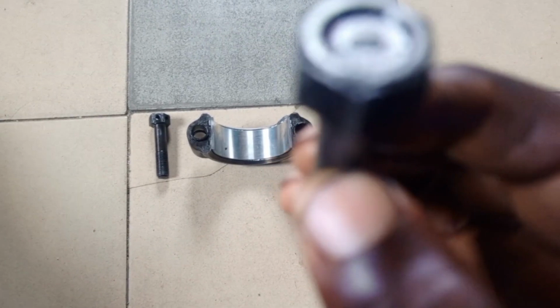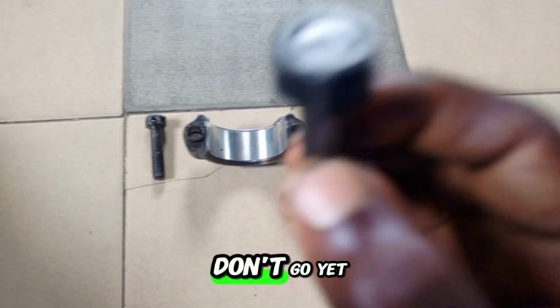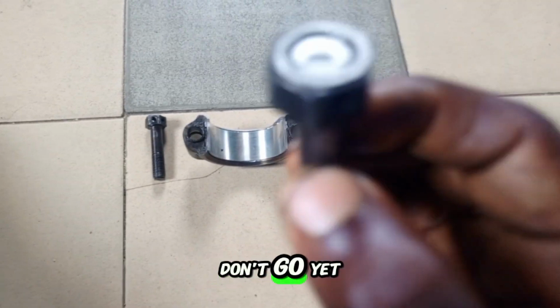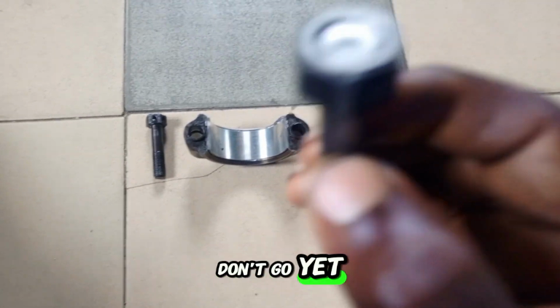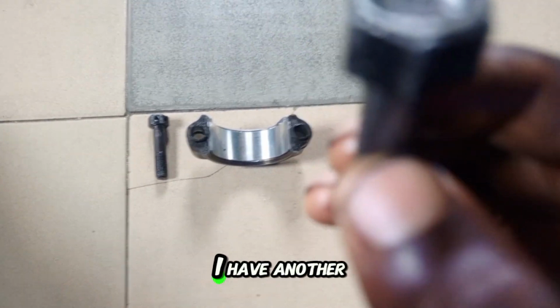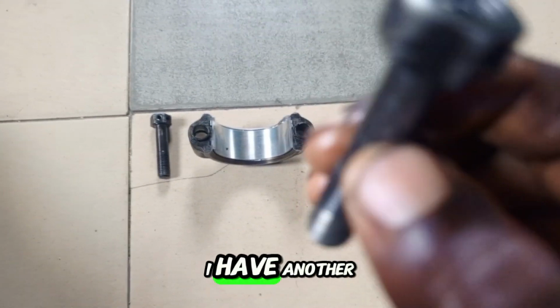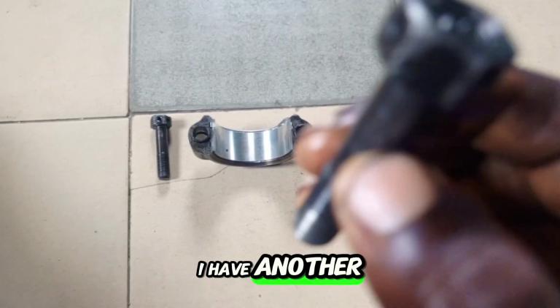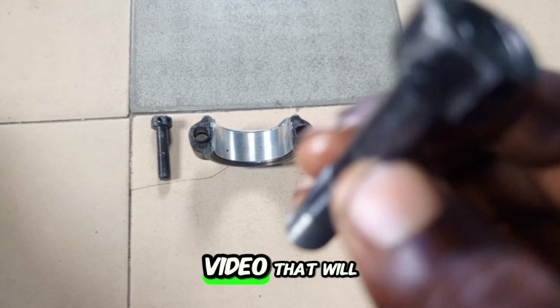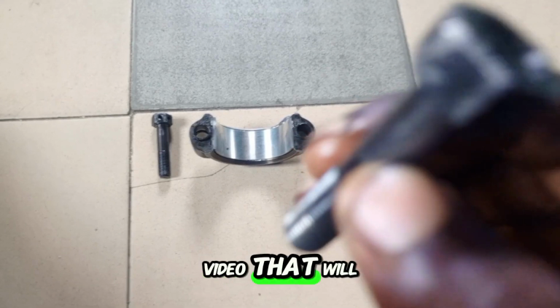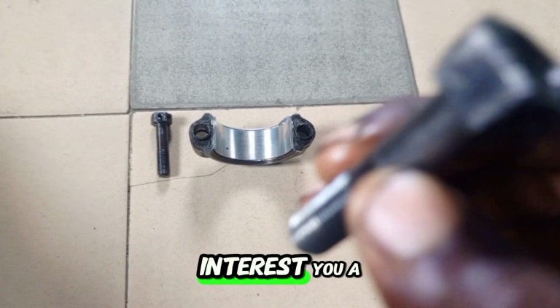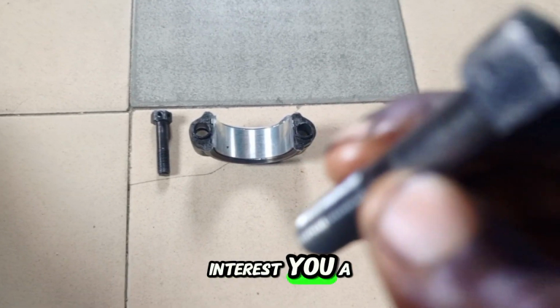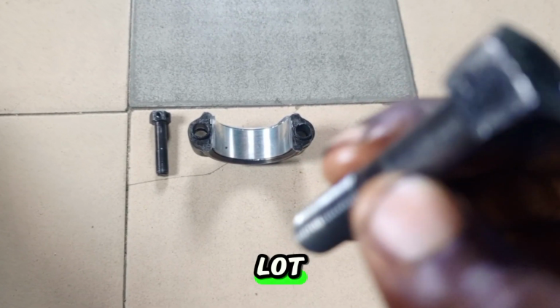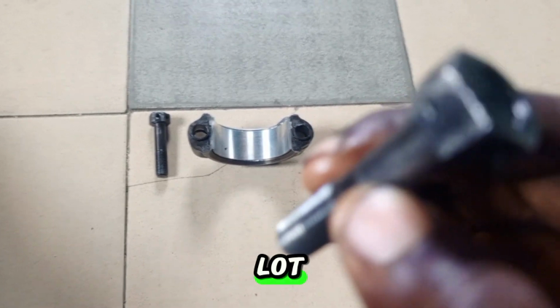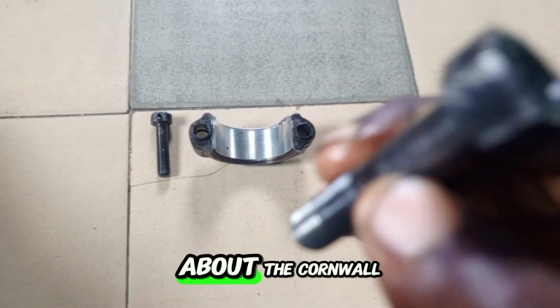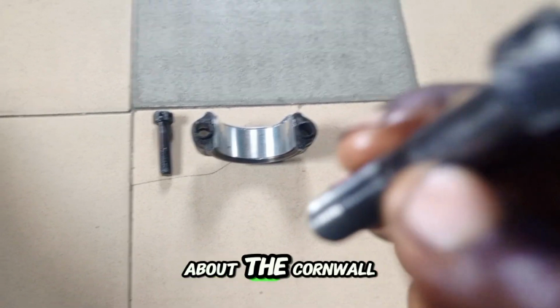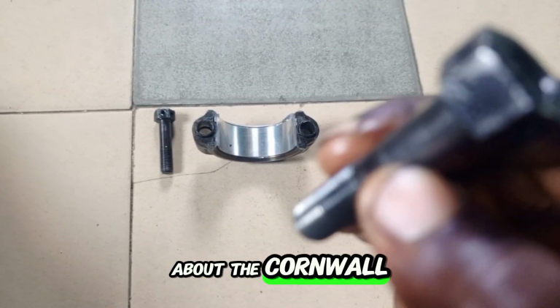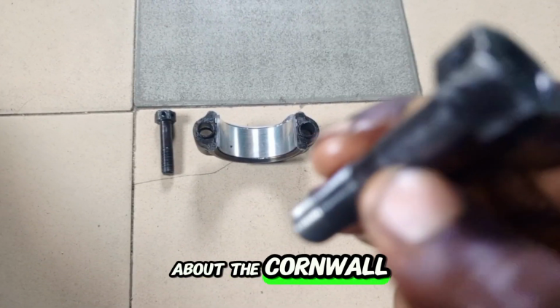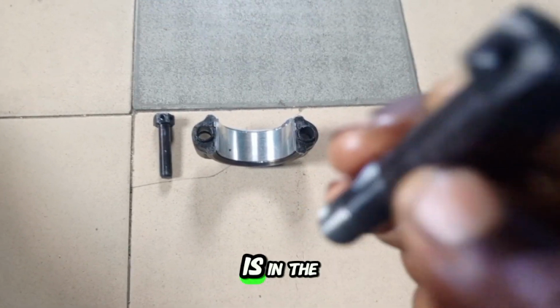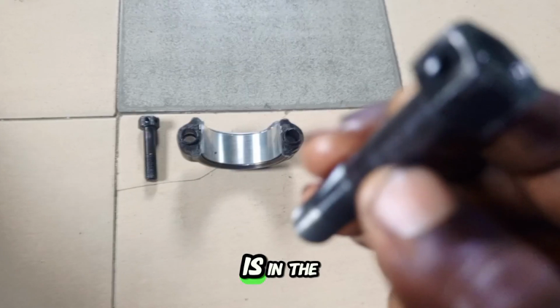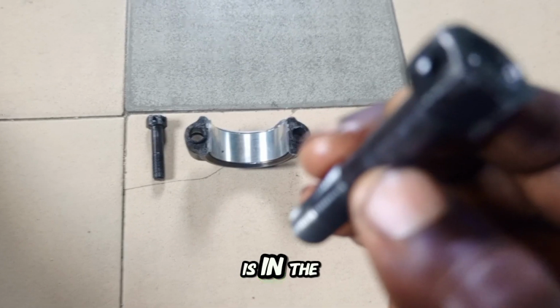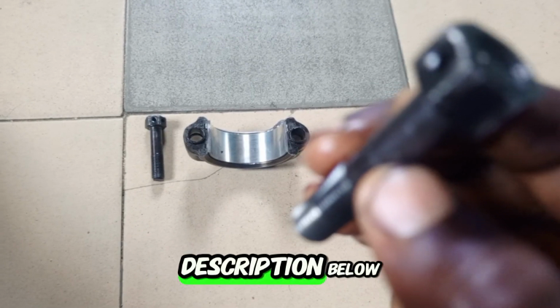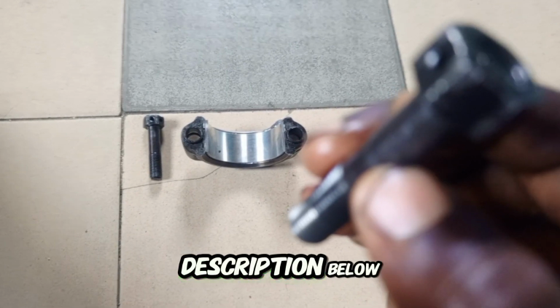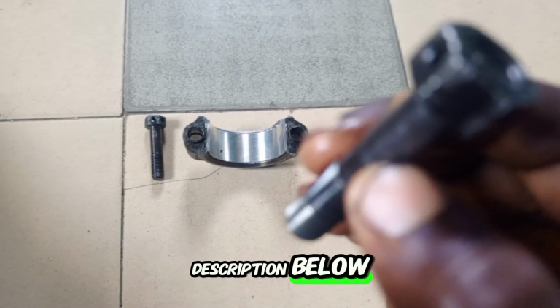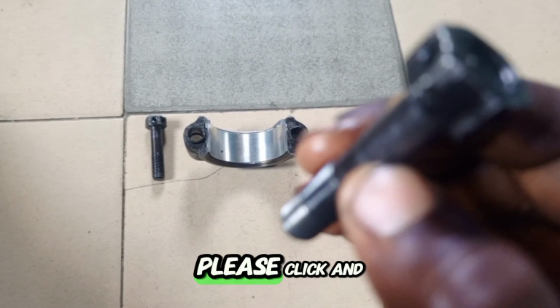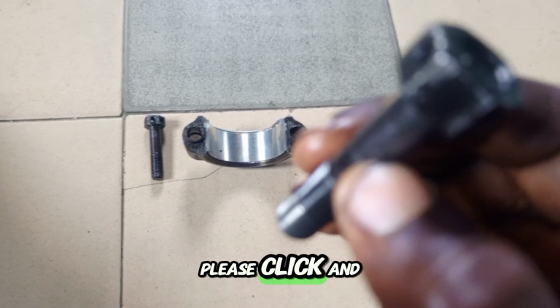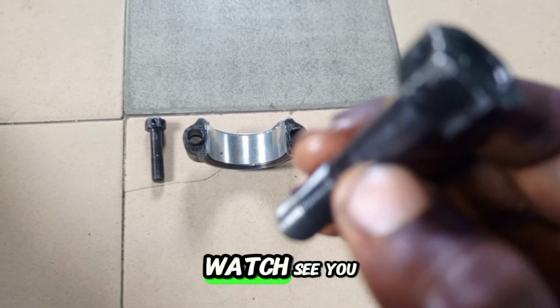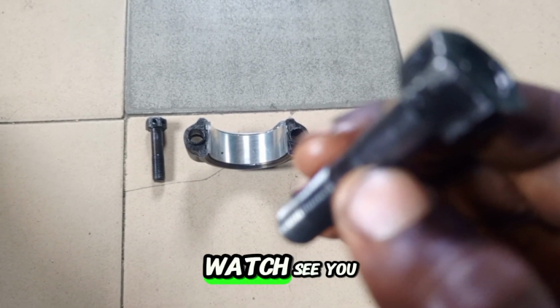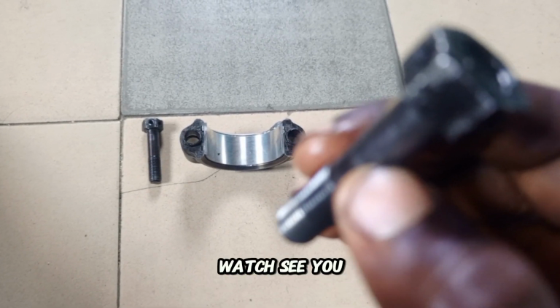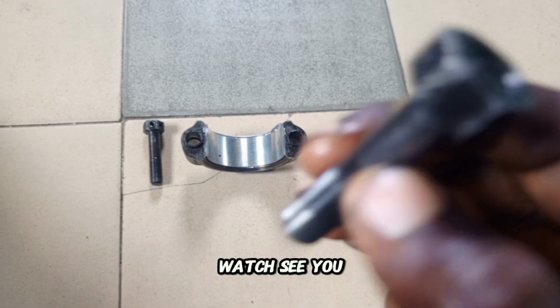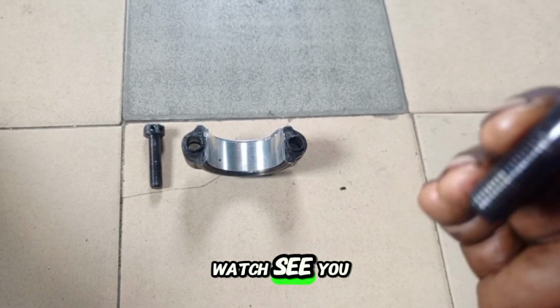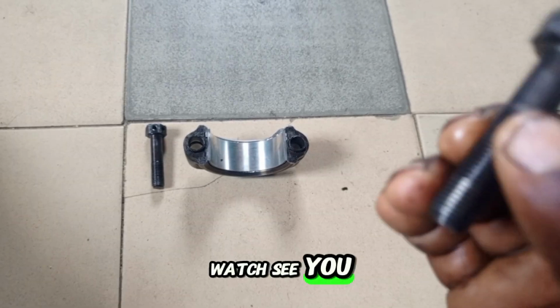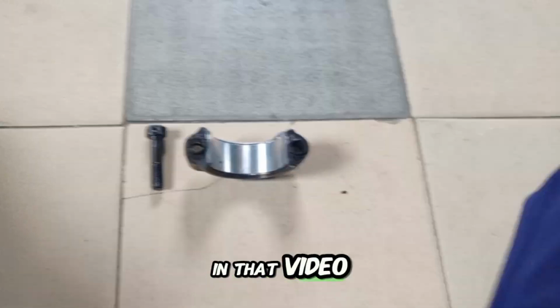Don't go yet. I have another video that will interest you a lot about the conrod bolt — it's in the description below. Please click and watch. See you in that video.